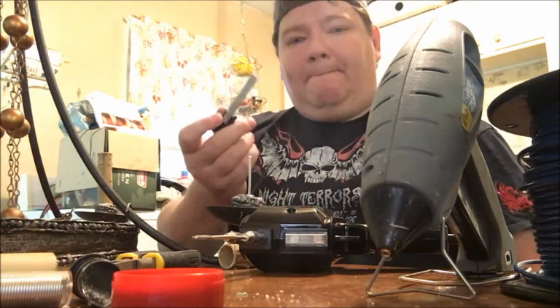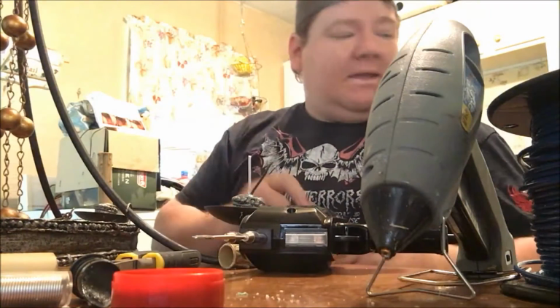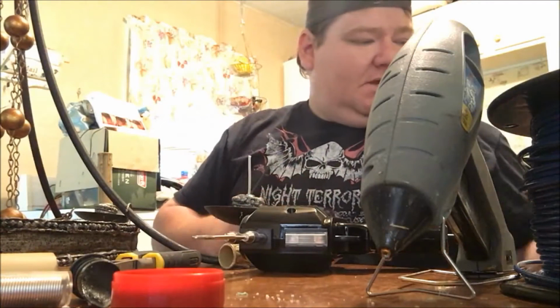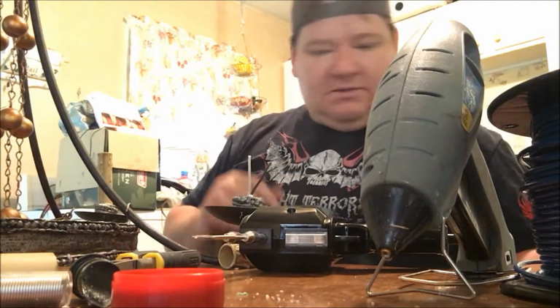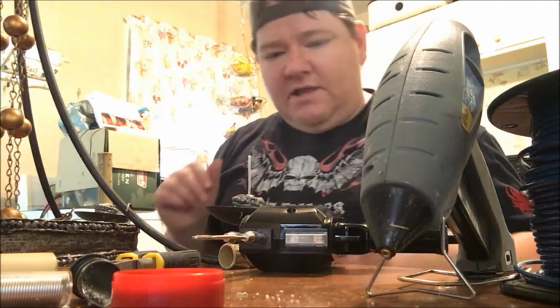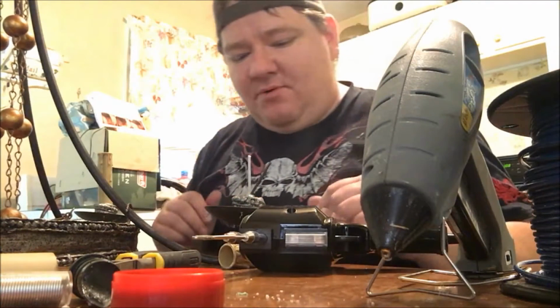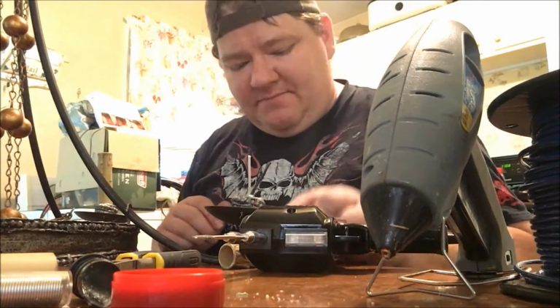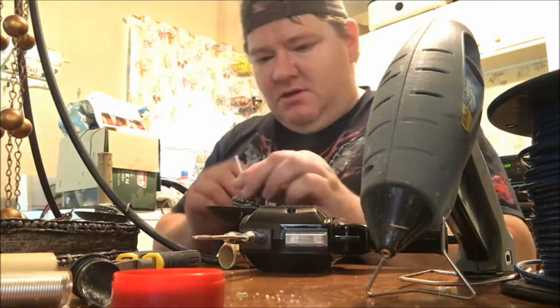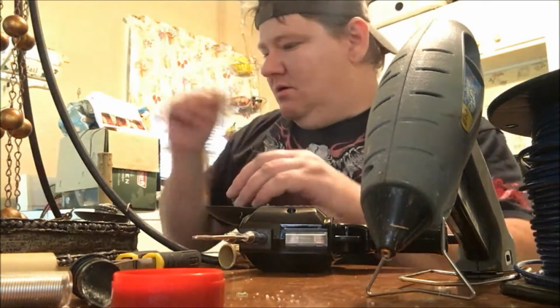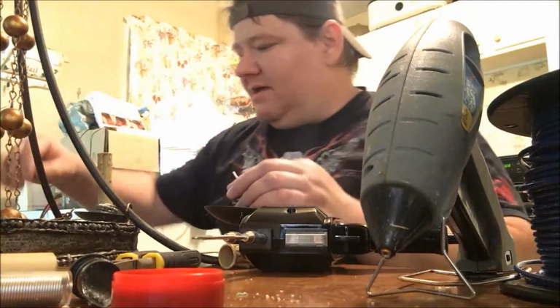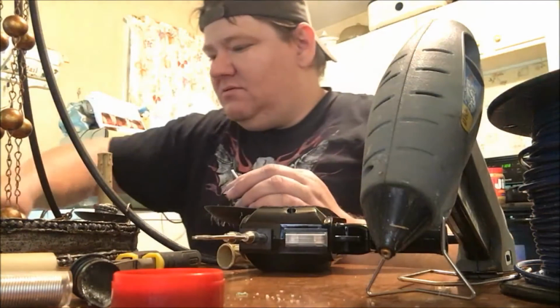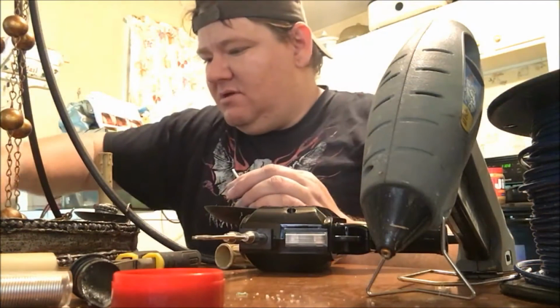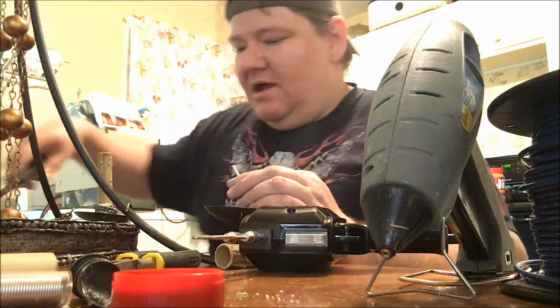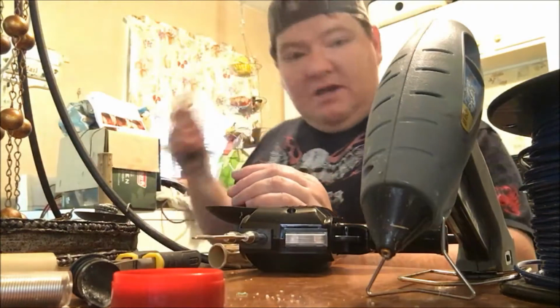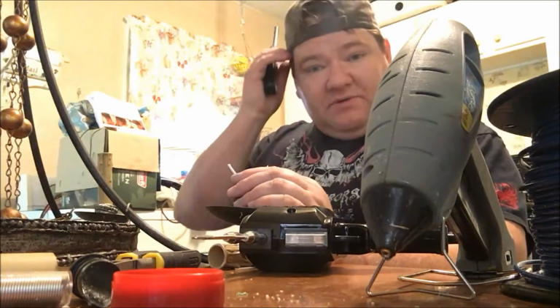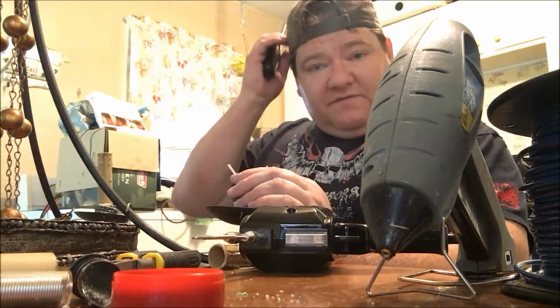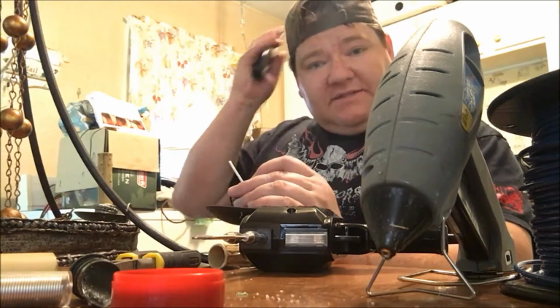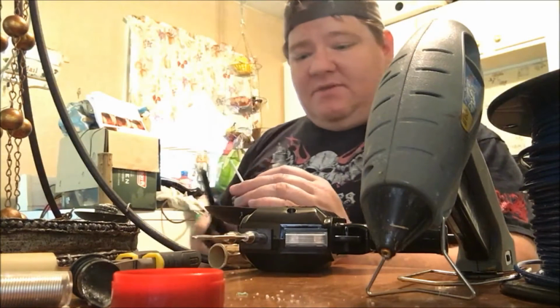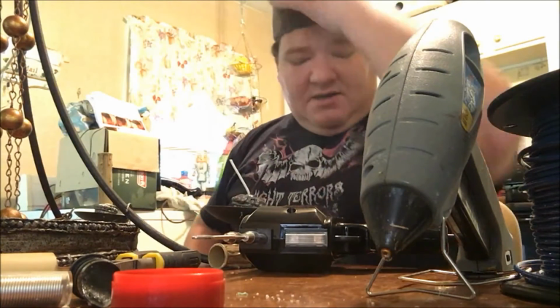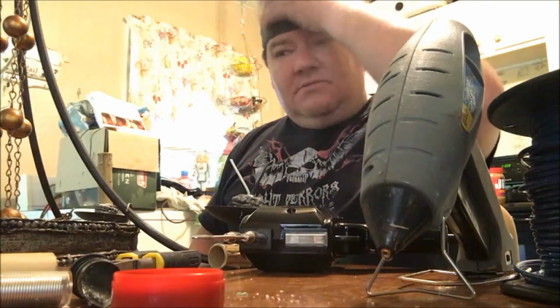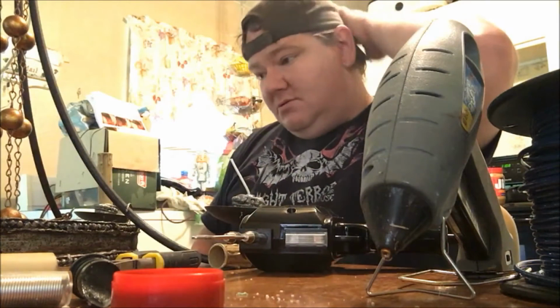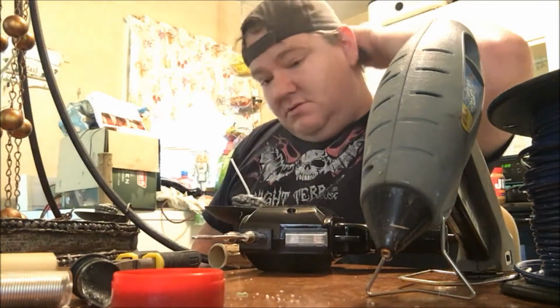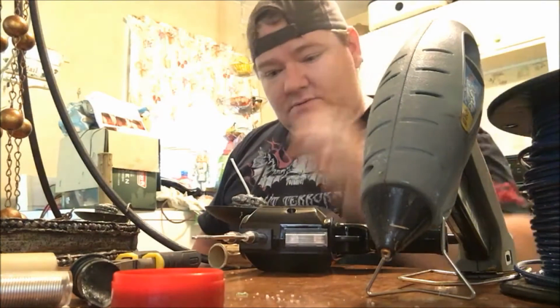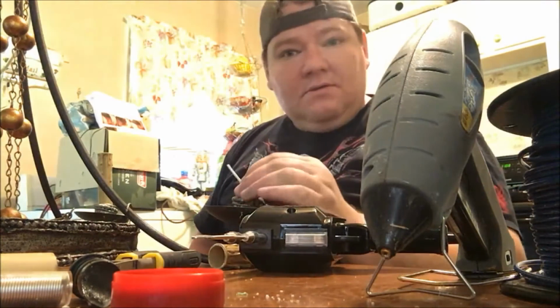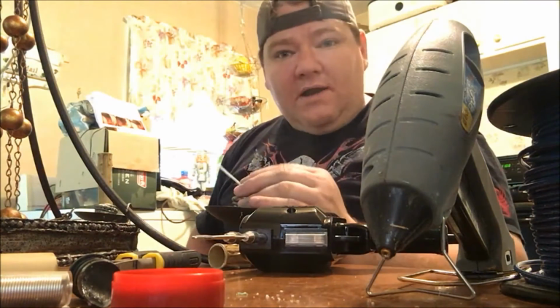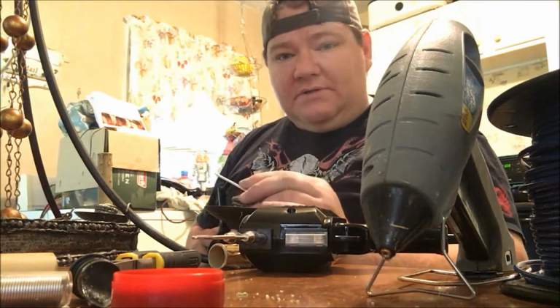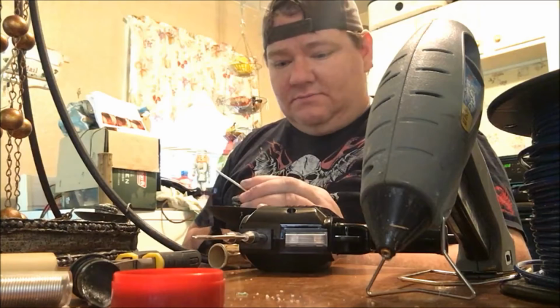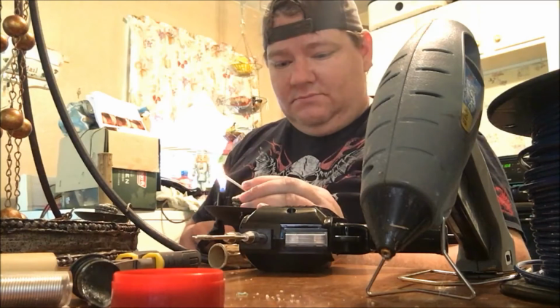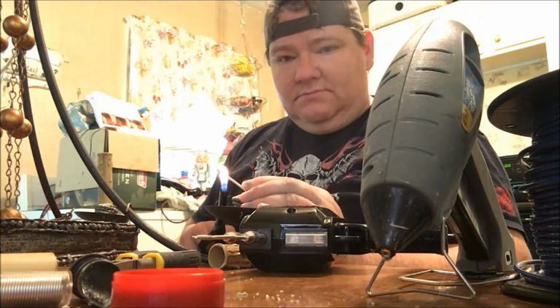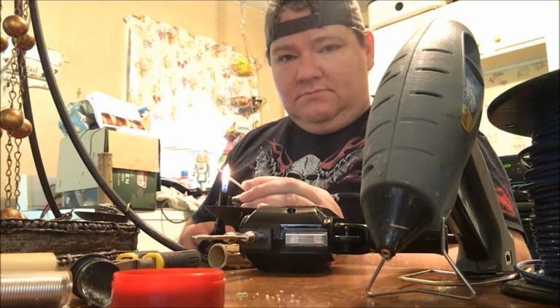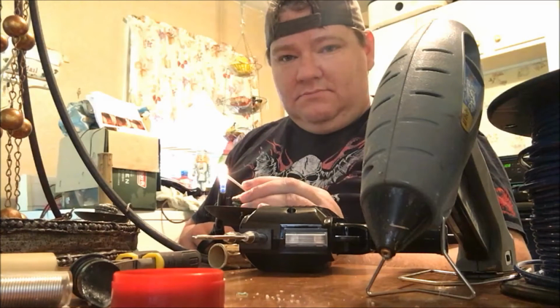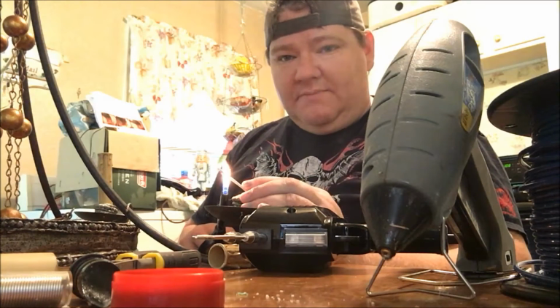I know a lot of people get all fancy with the wire strippers — not me.